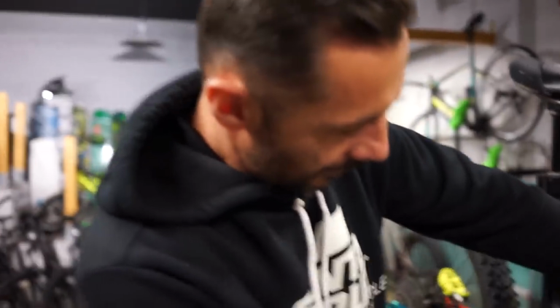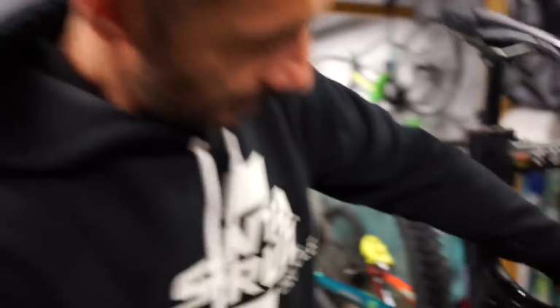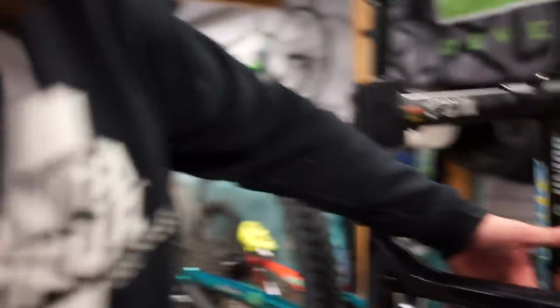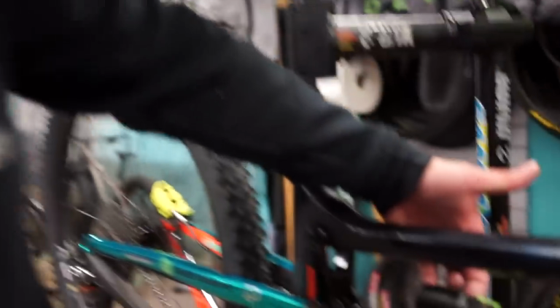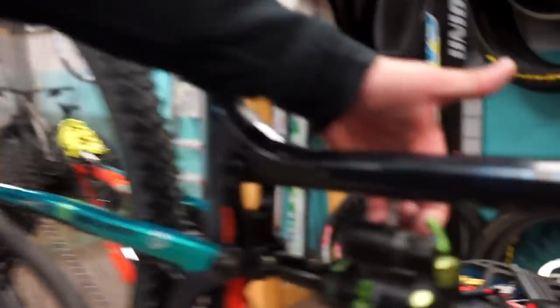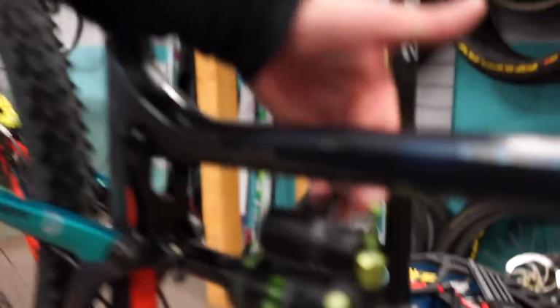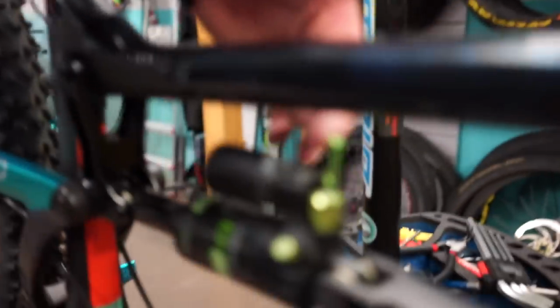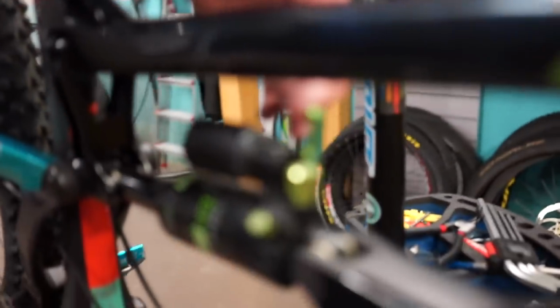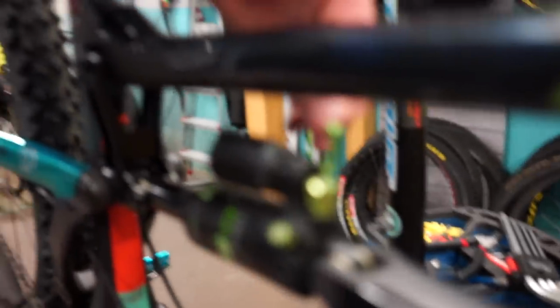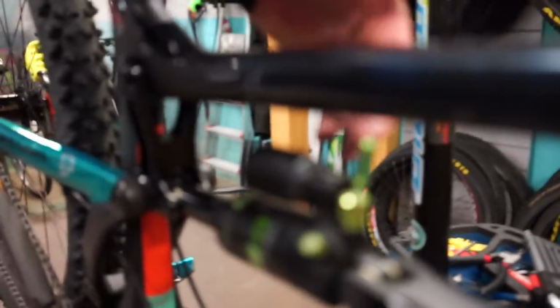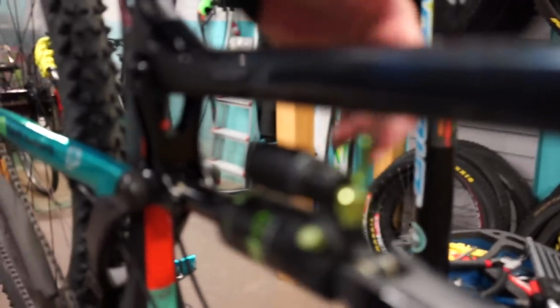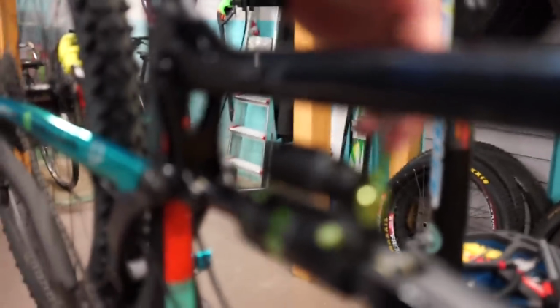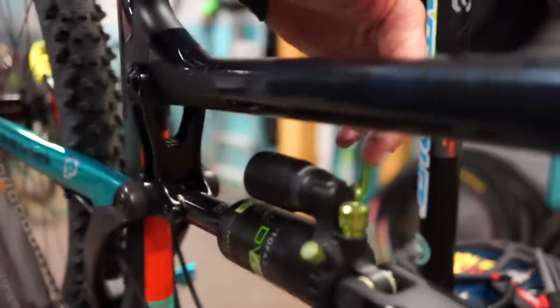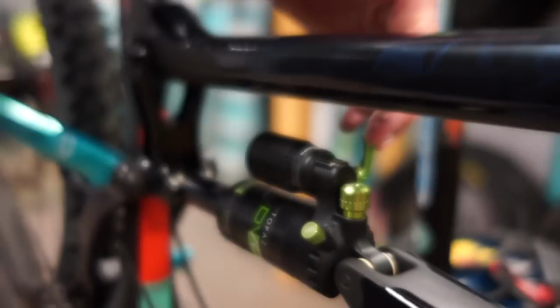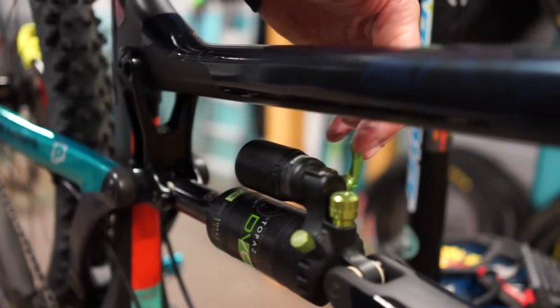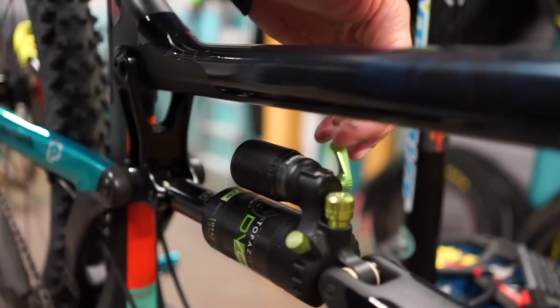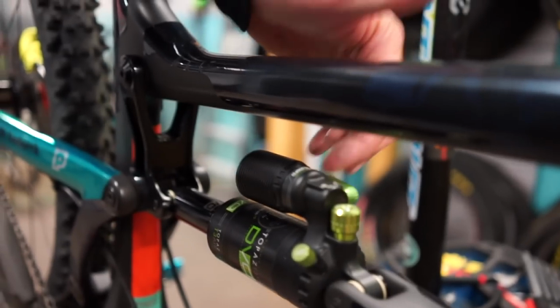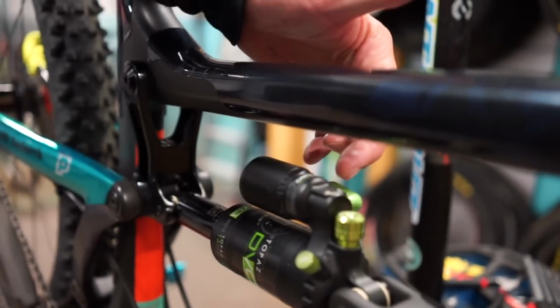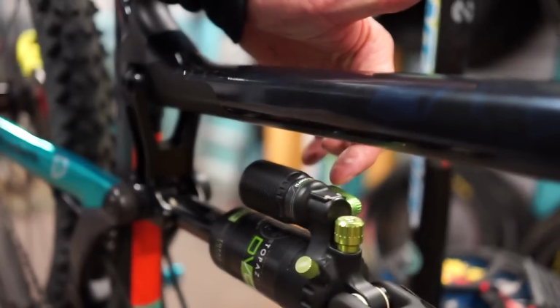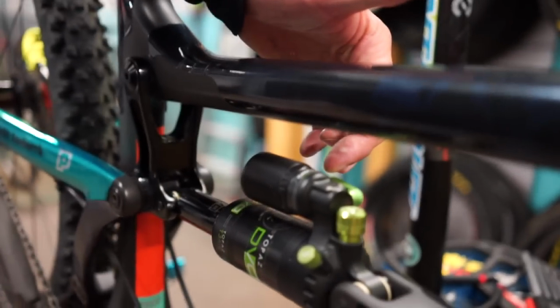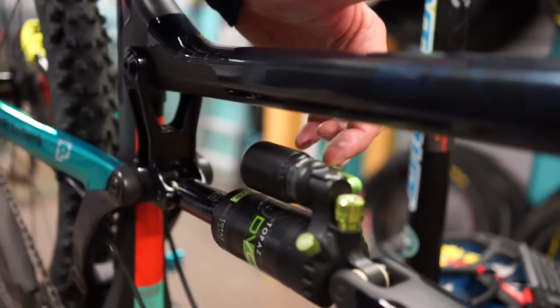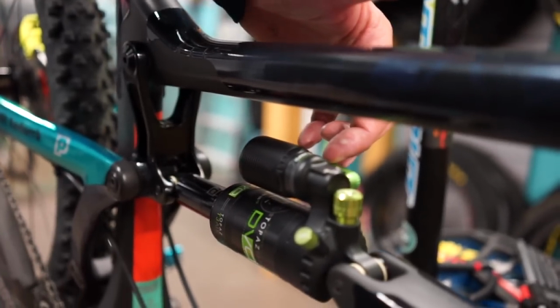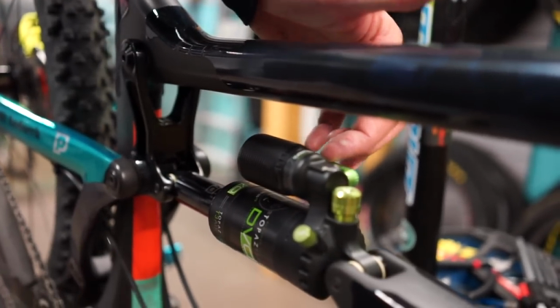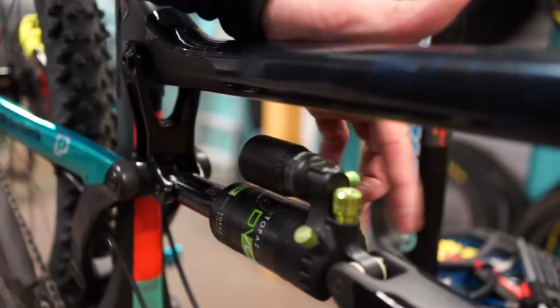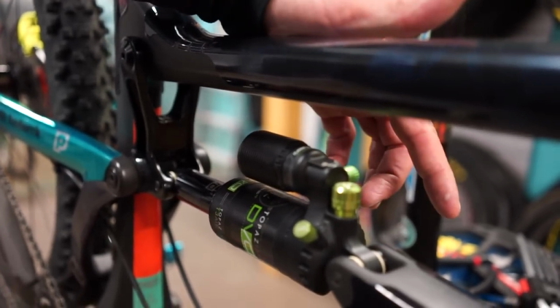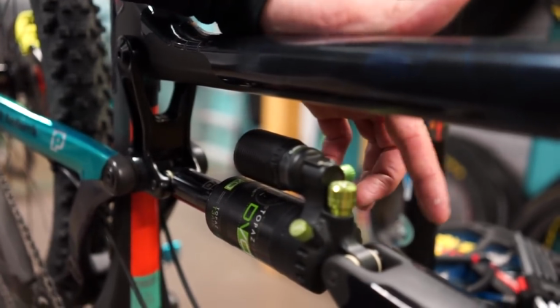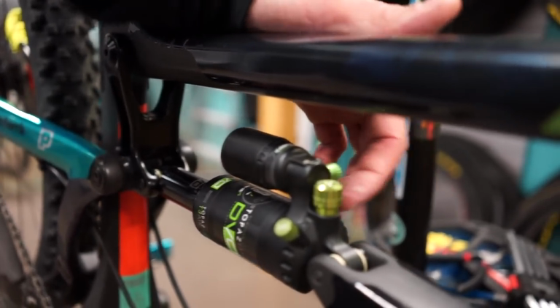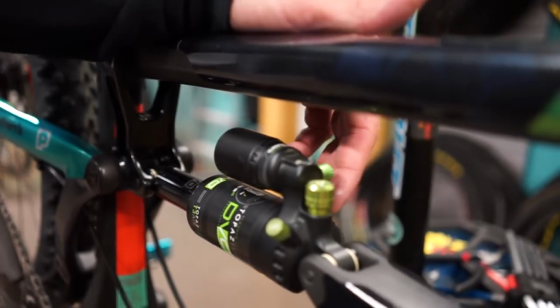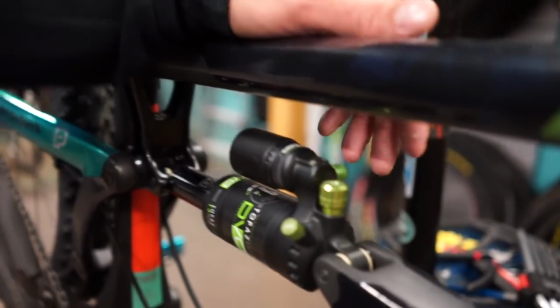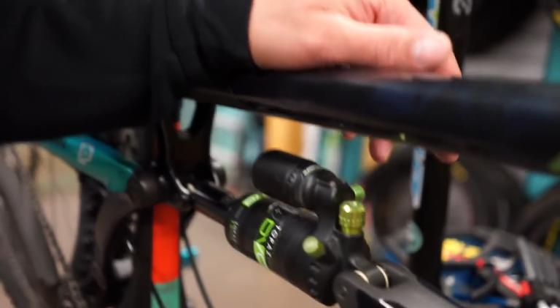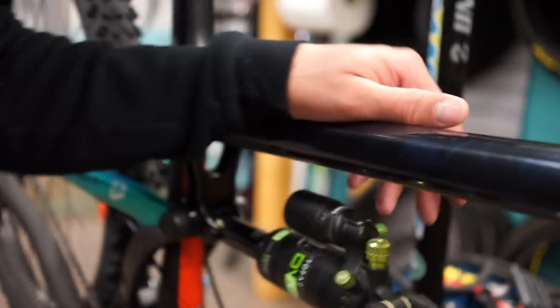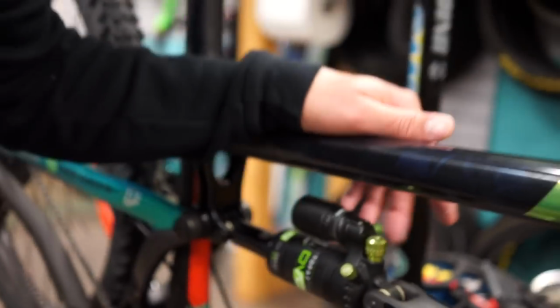When I climb, I will lock my suspension. When I go to the top, this is for better pedaling in the middle, and this is wide open. I like when she is wide open.